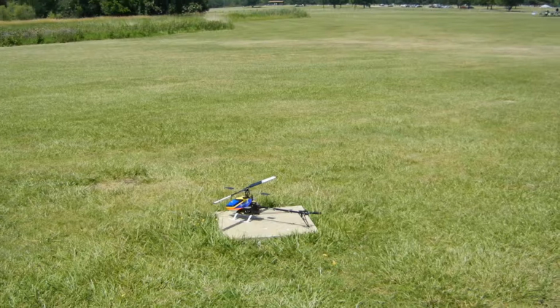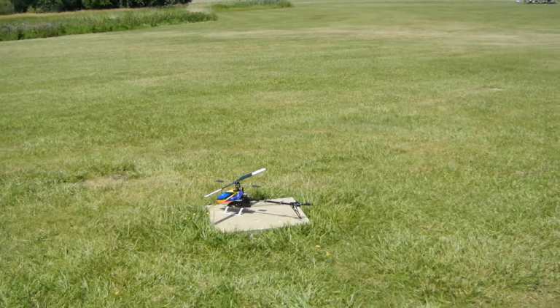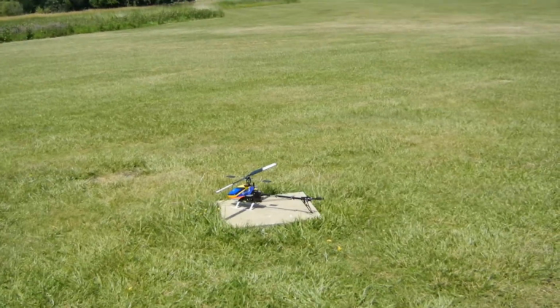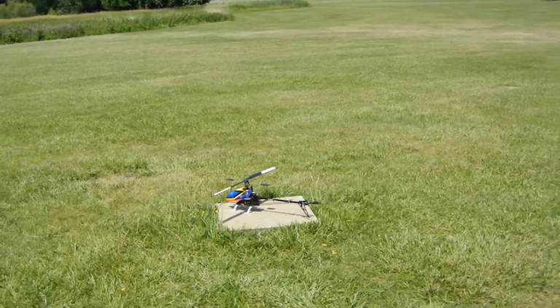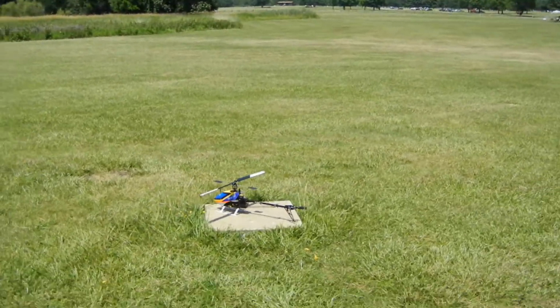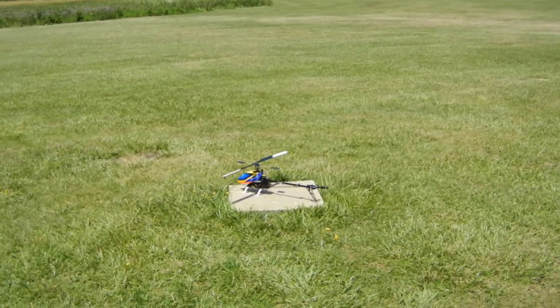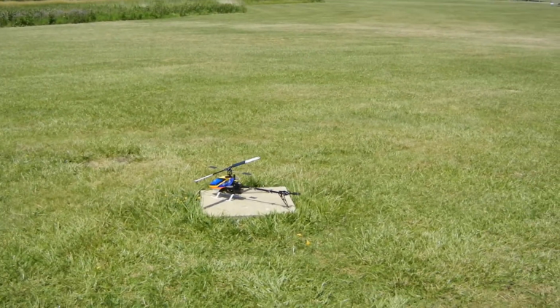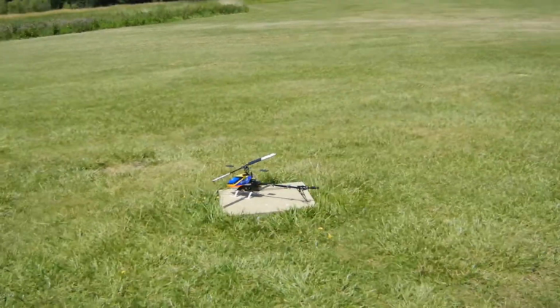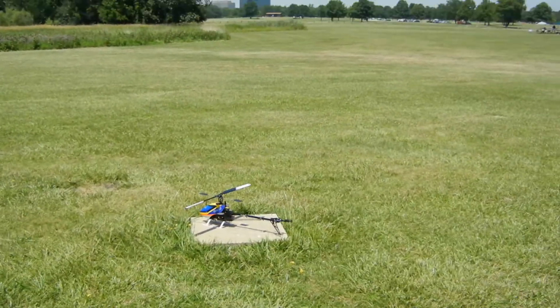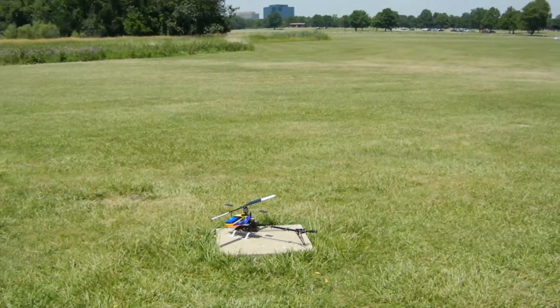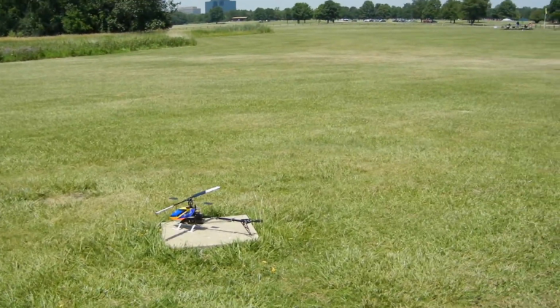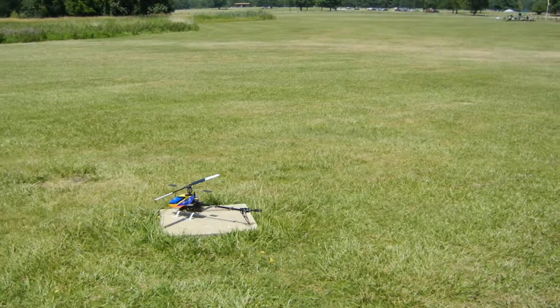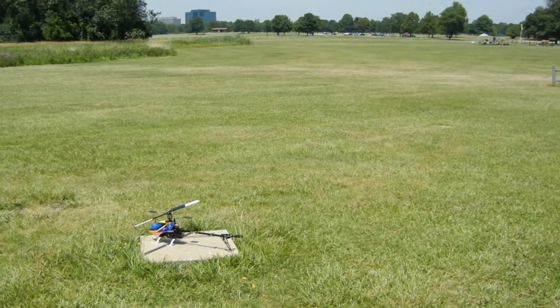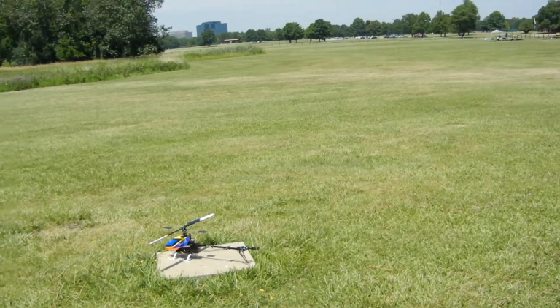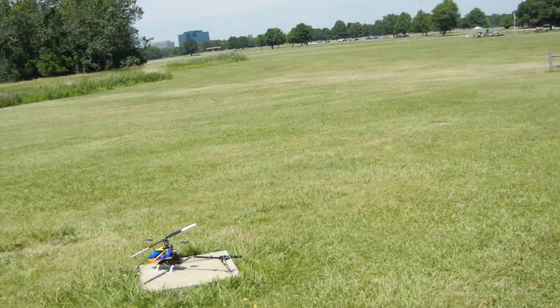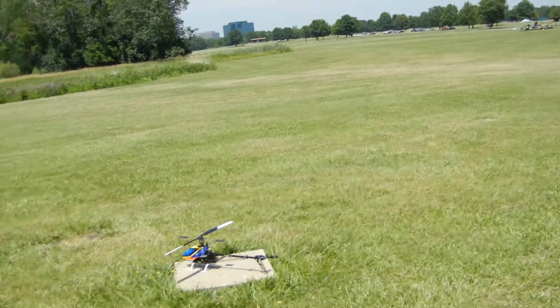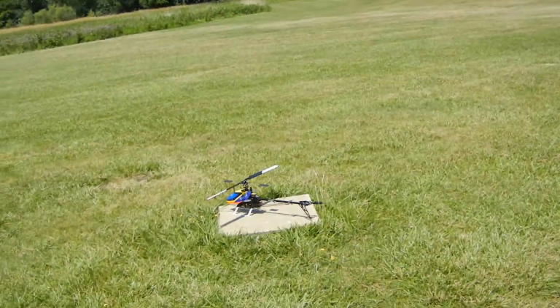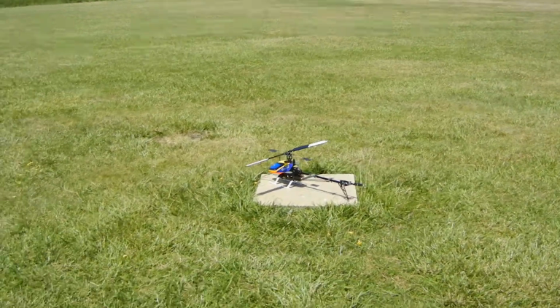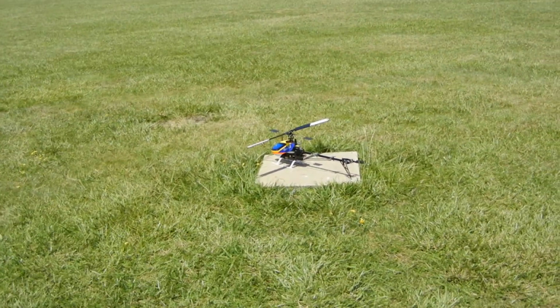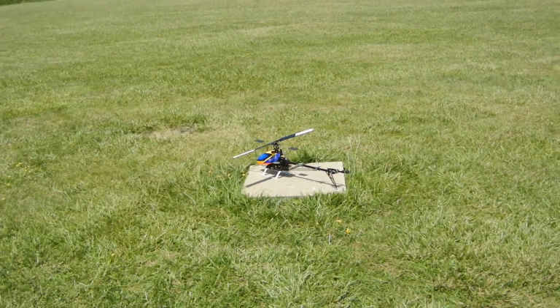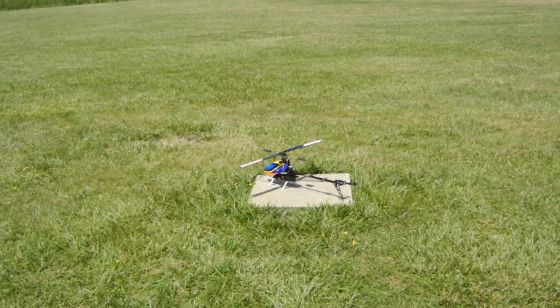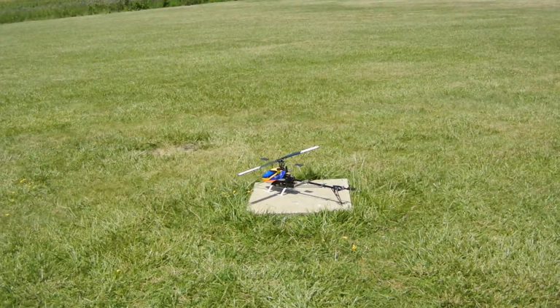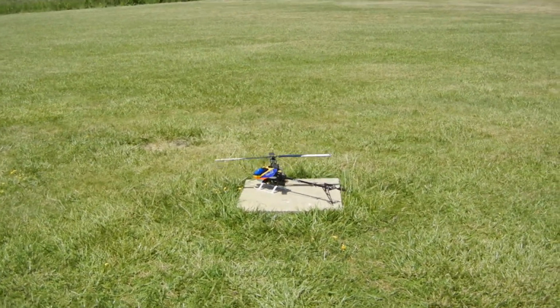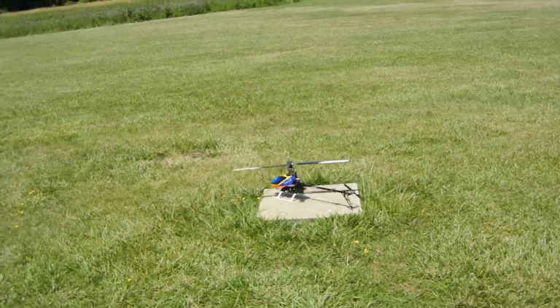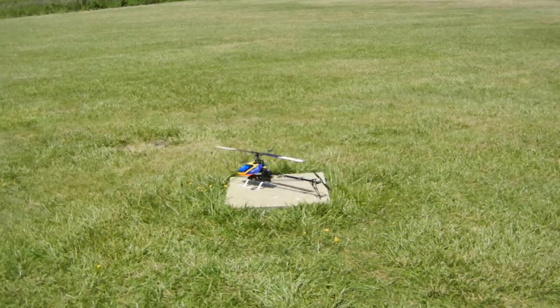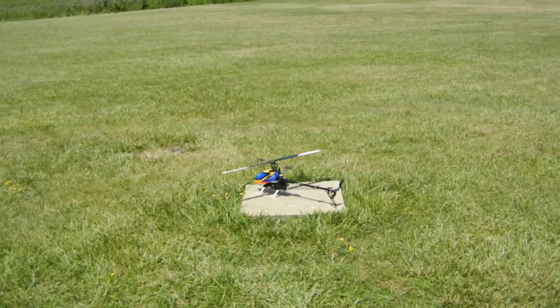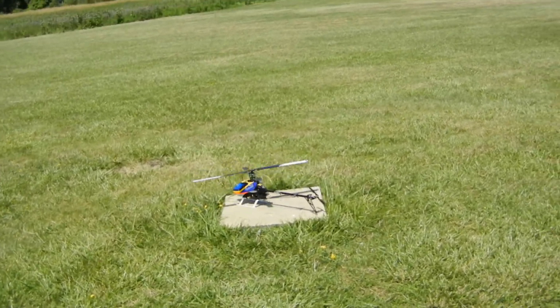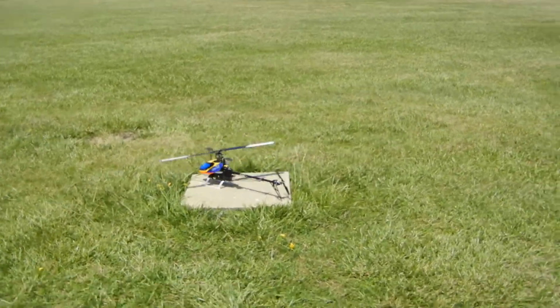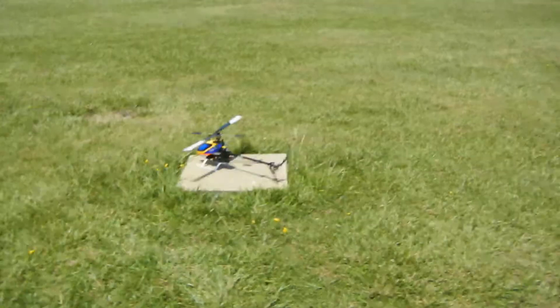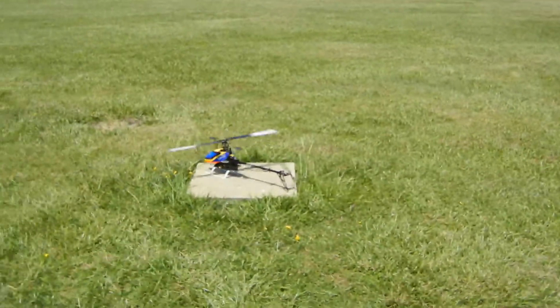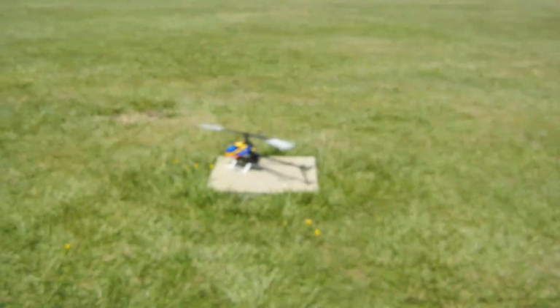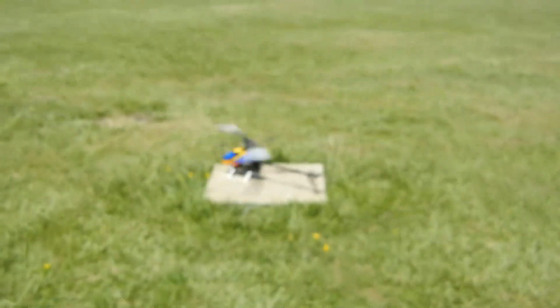Alright, I'm going to let Jordan test fly my 450 because I felt some glitching in it, so we'll see how he flies with it — with his canopy on, as you can tell.